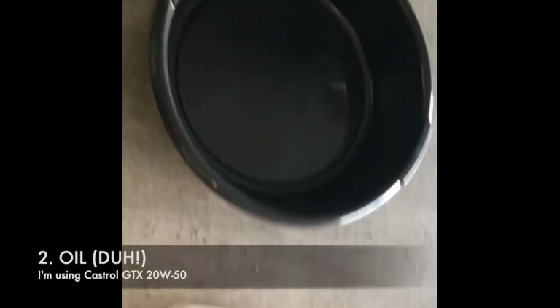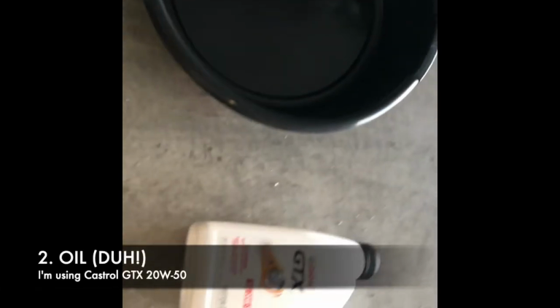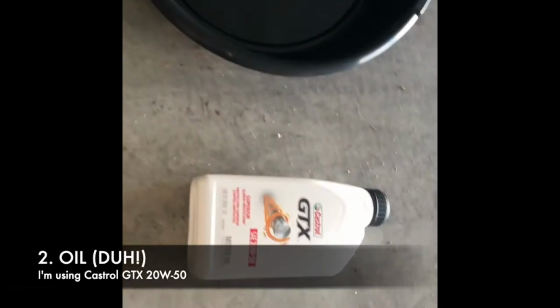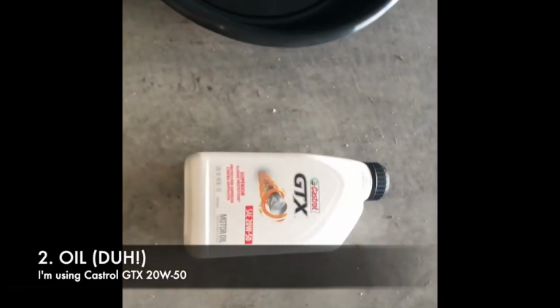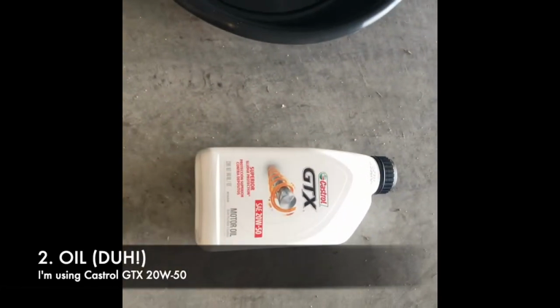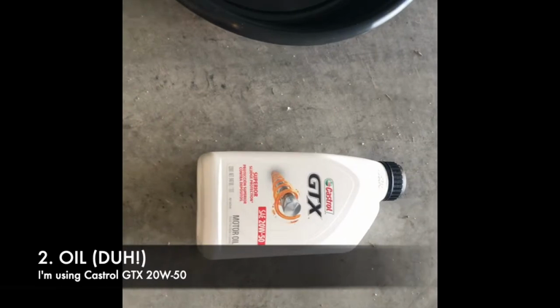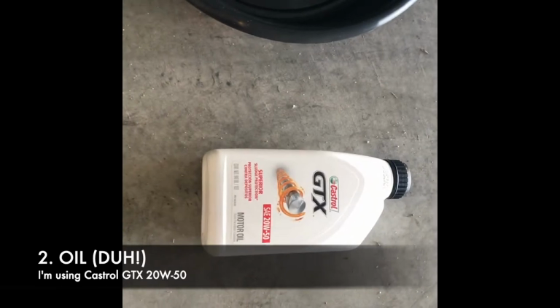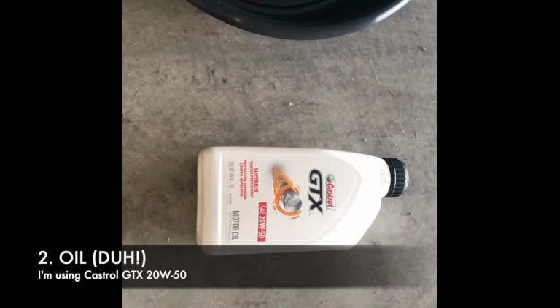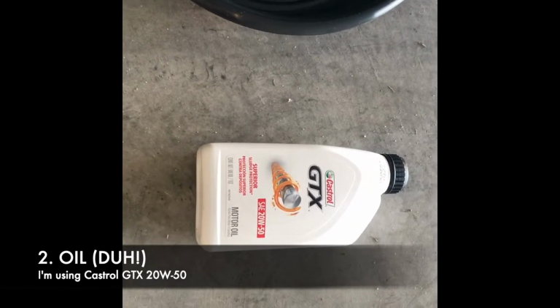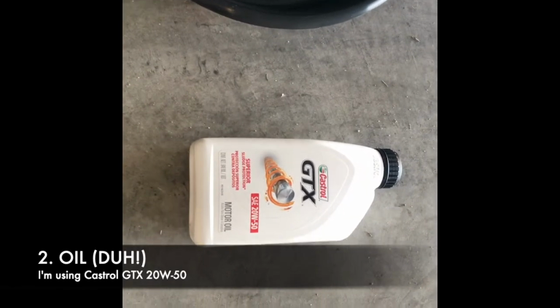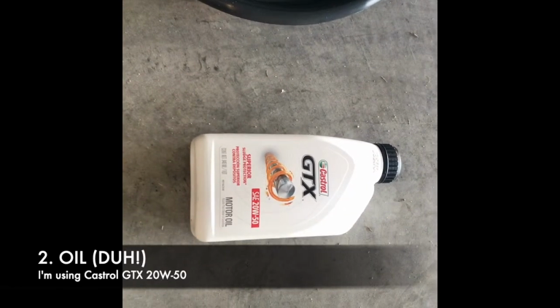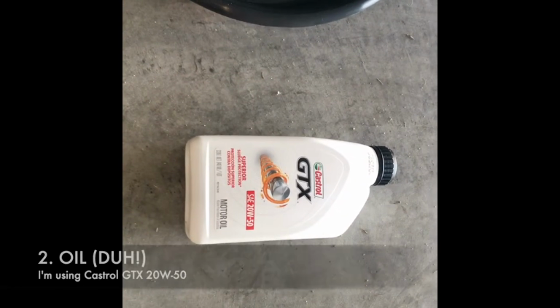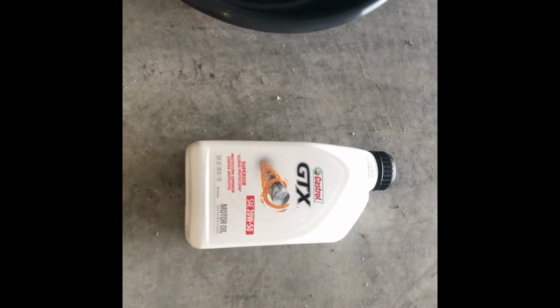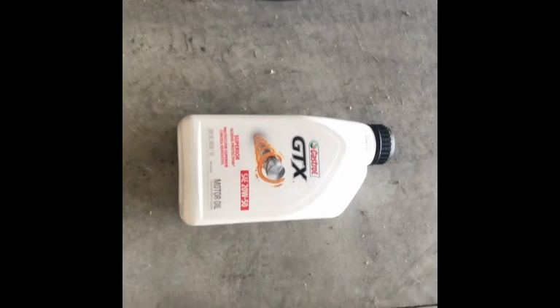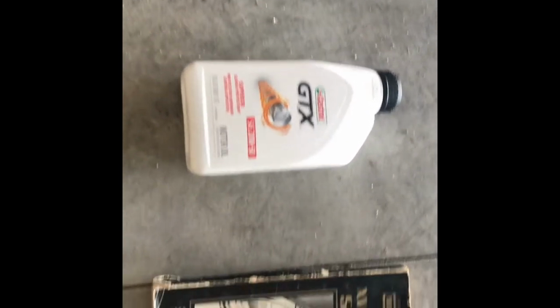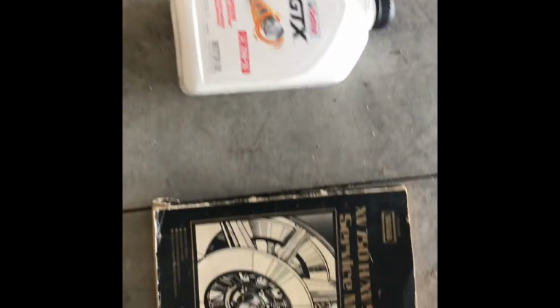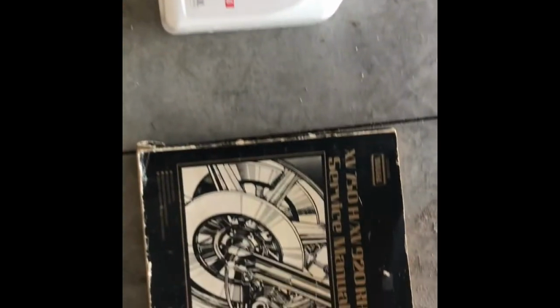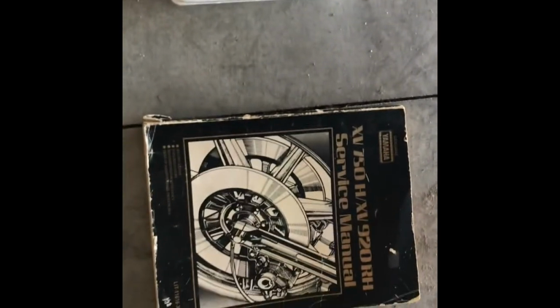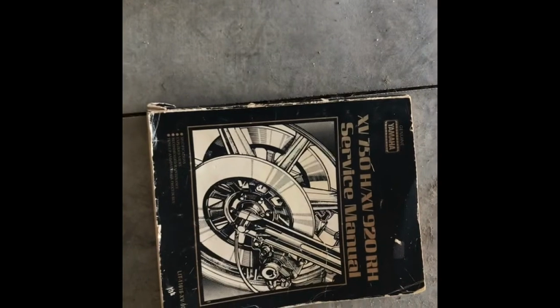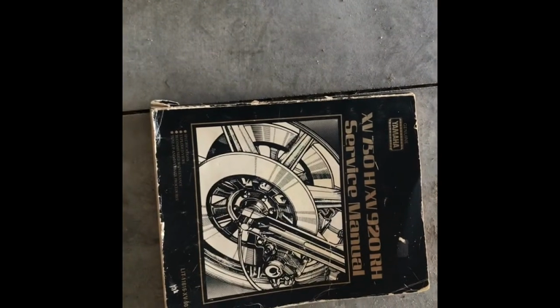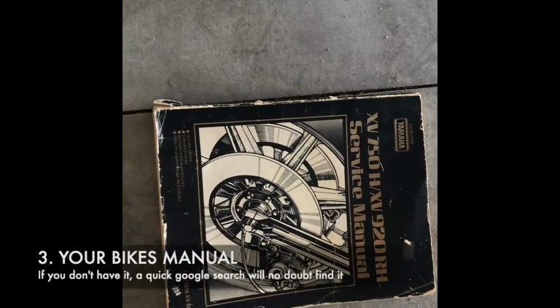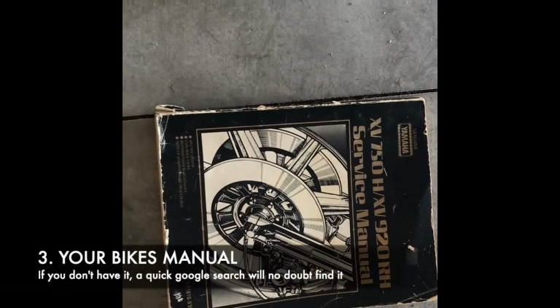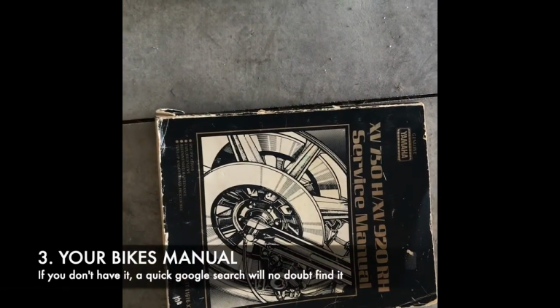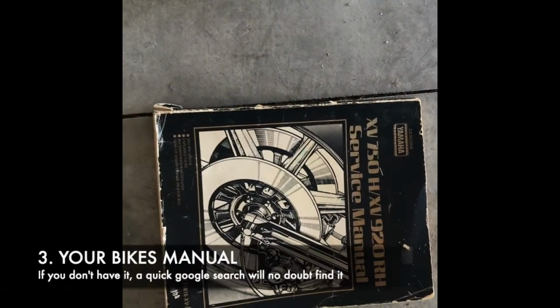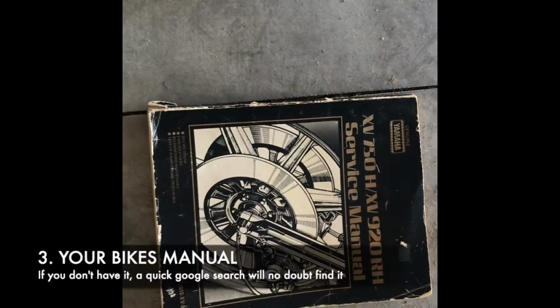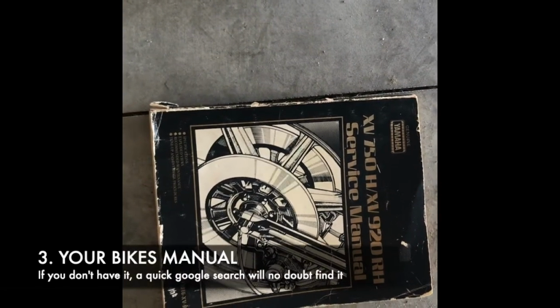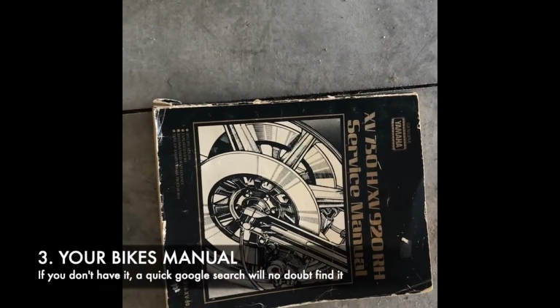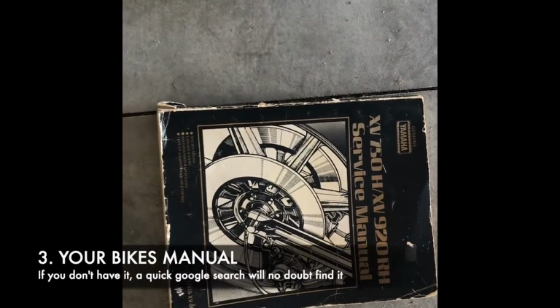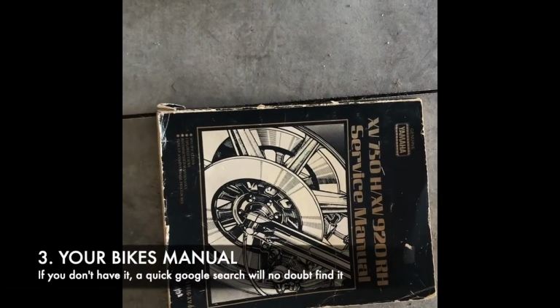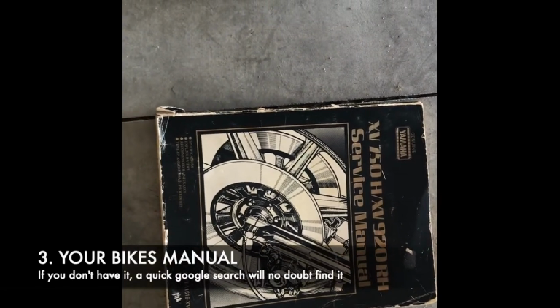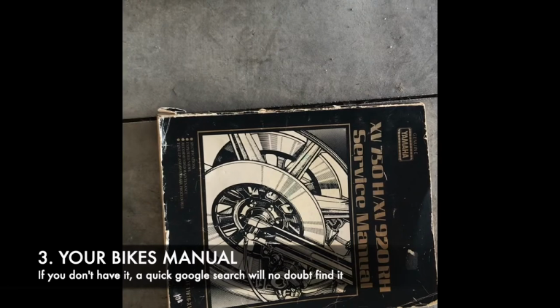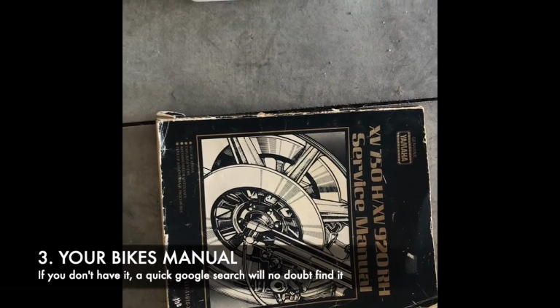The second thing is, surprise surprise, the oil. If you're not sure what type of oil your motorcycle needs, either find your manual and it will tell you, or if you don't have the manual, just jump on Google,